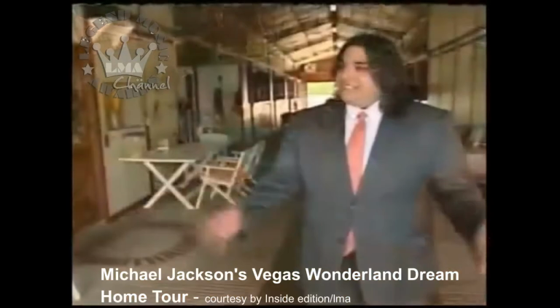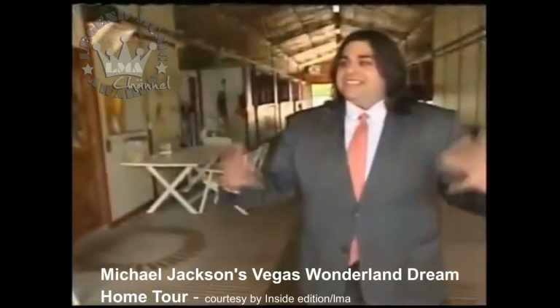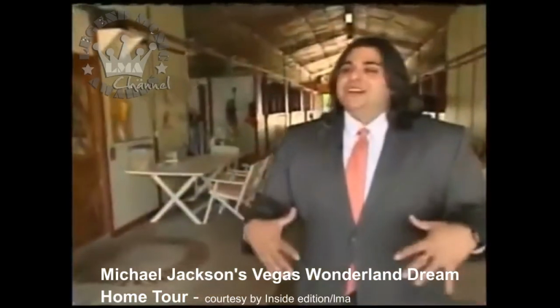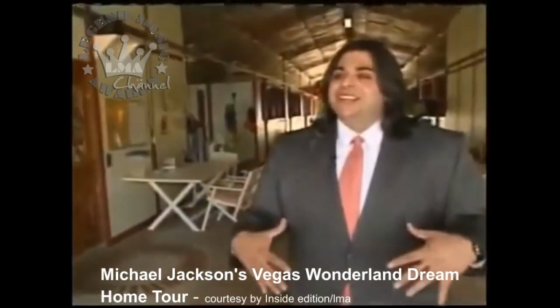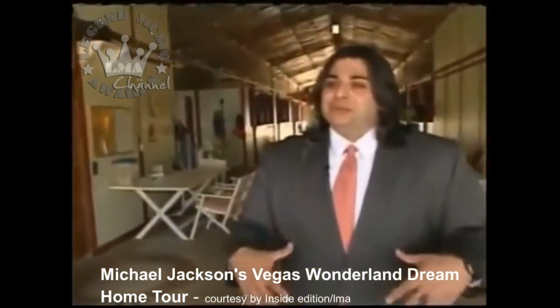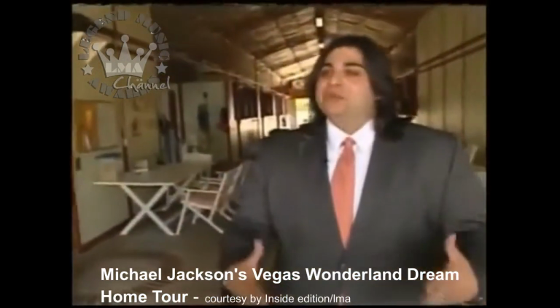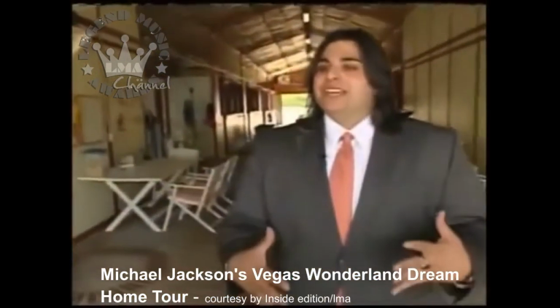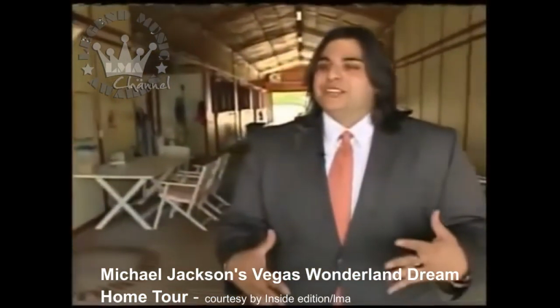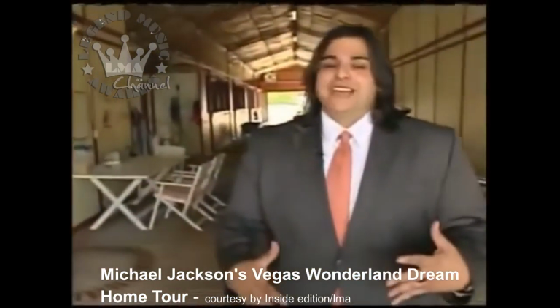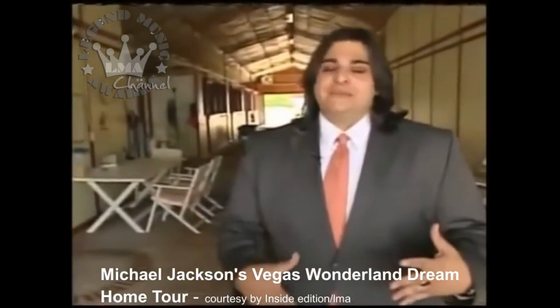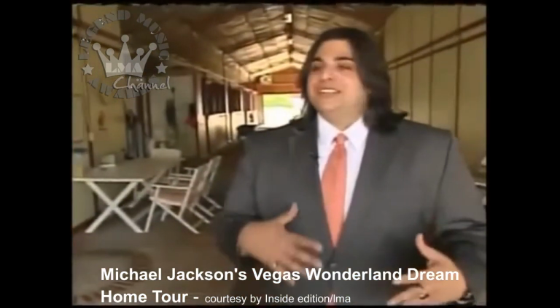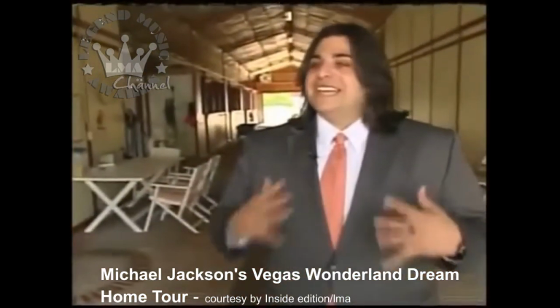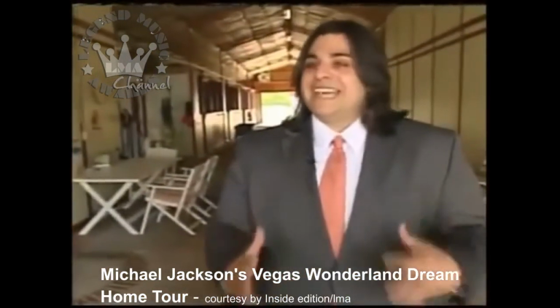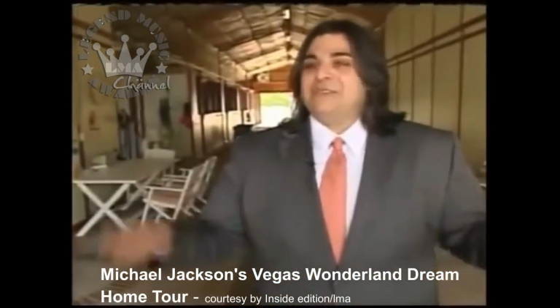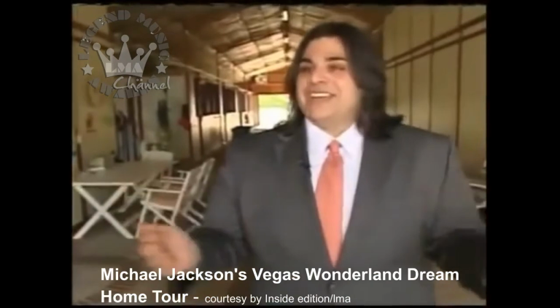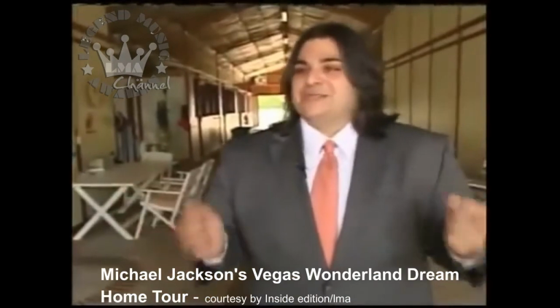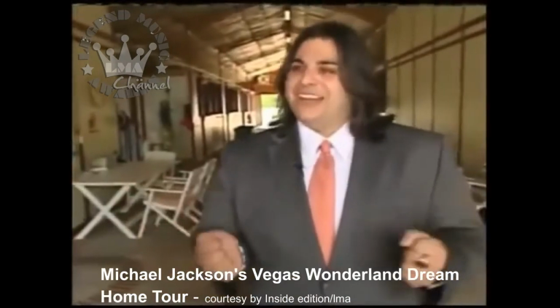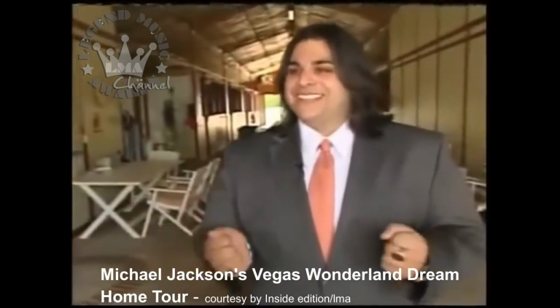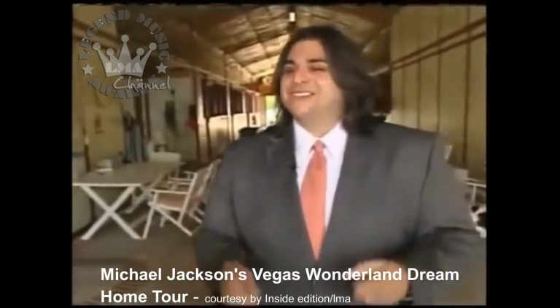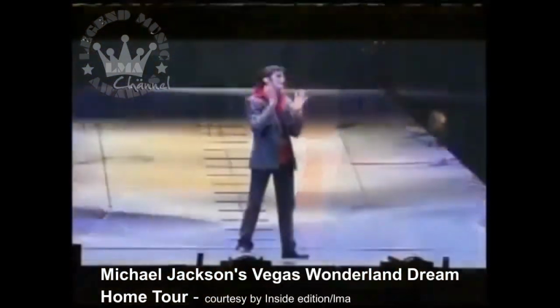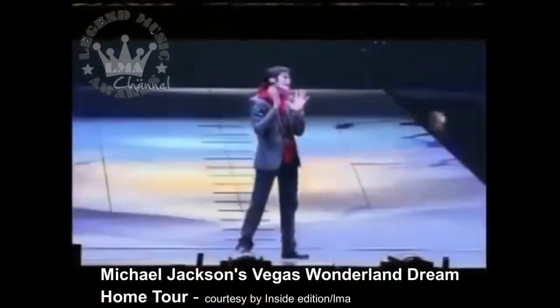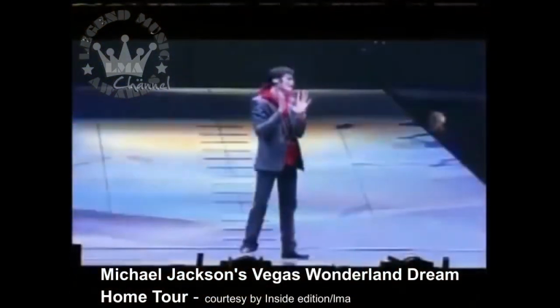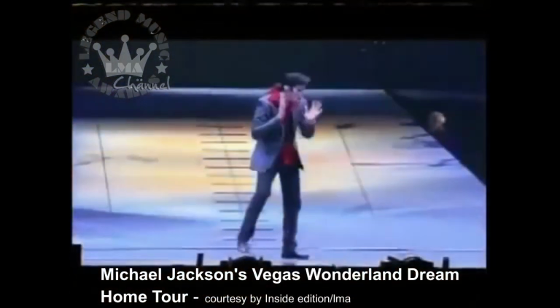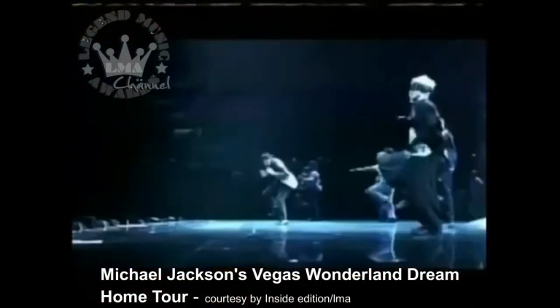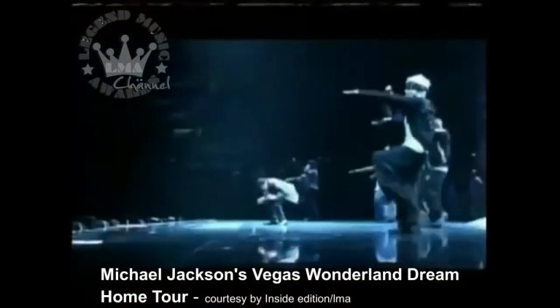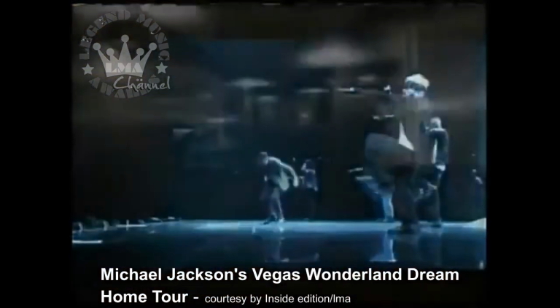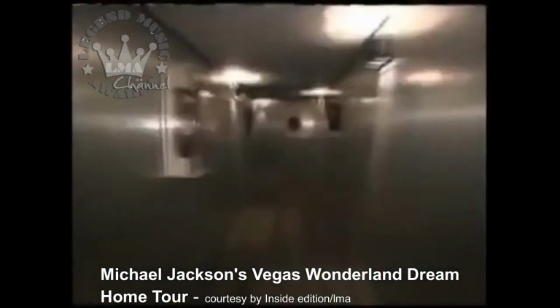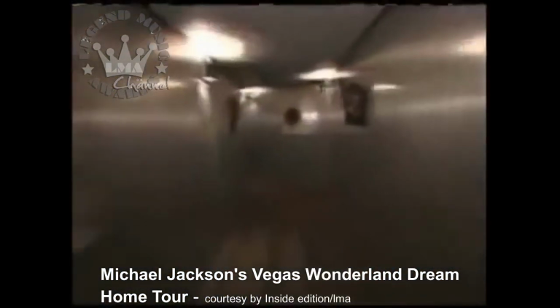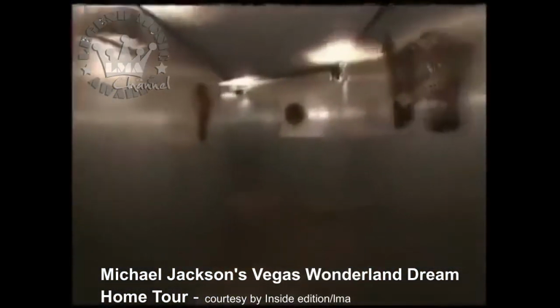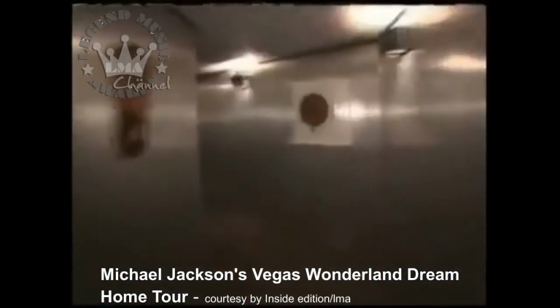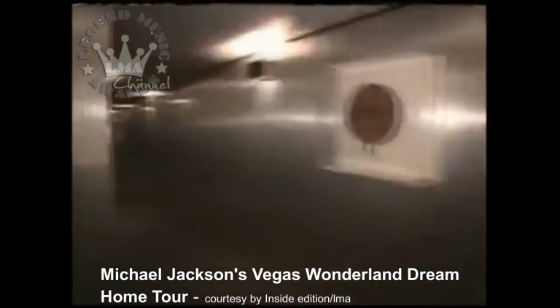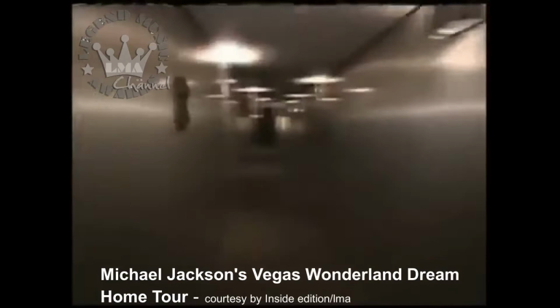When the kids walked in here, little Blanket told Michael, he said, 'Daddy, Daddy, we found the house, we're buying this house.' And Michael just started laughing because it literally had everything they were looking for.